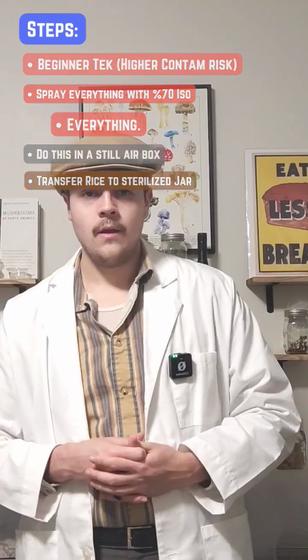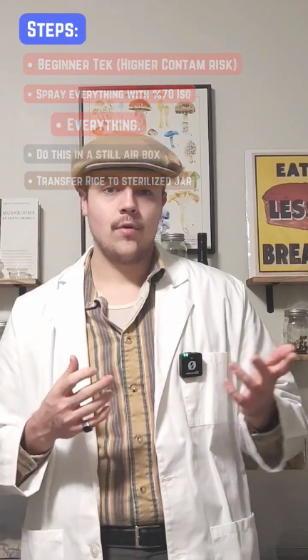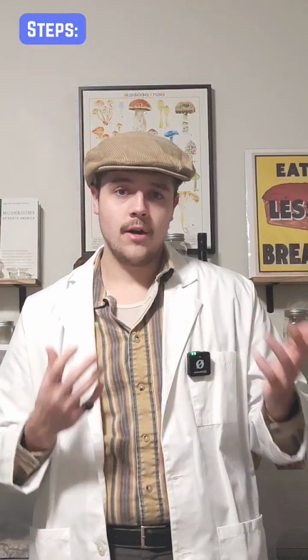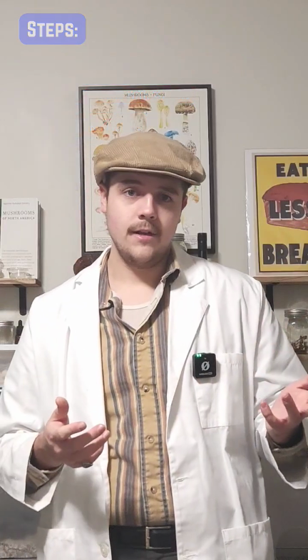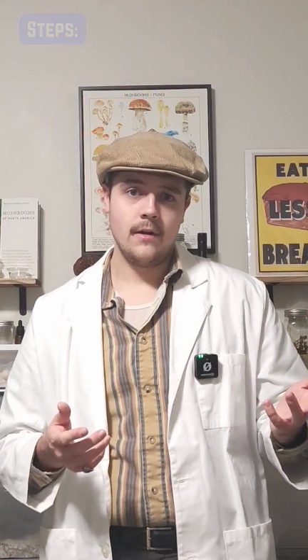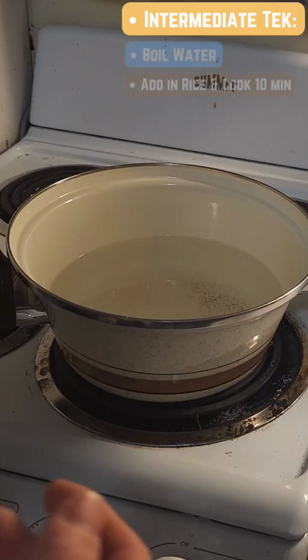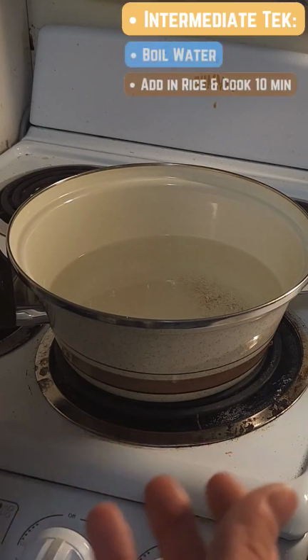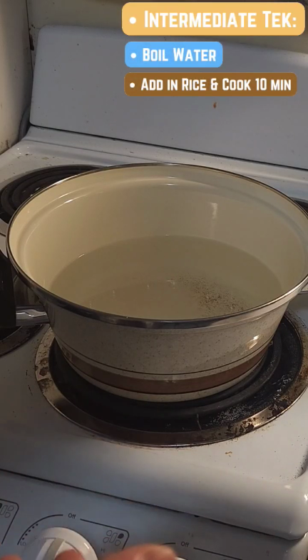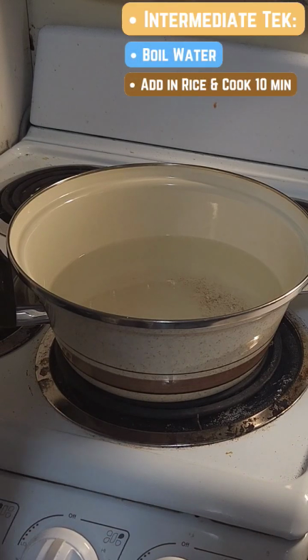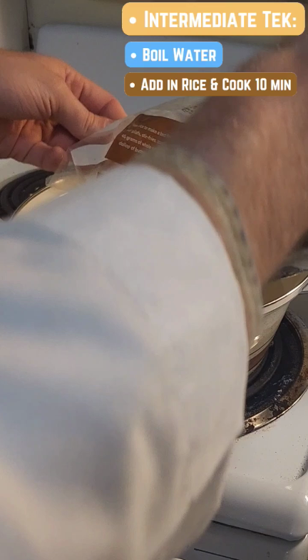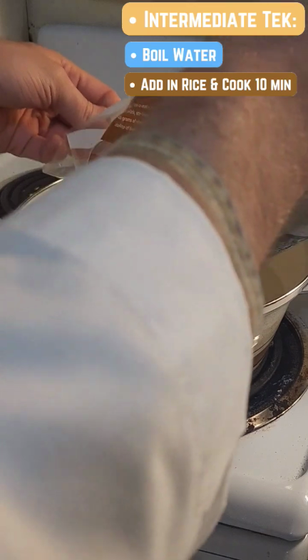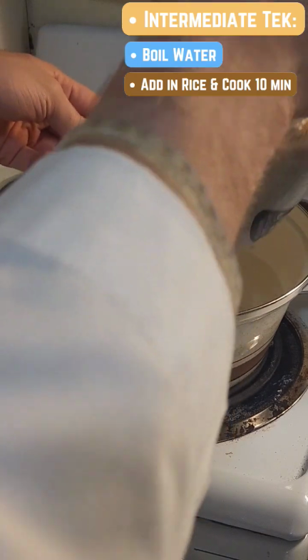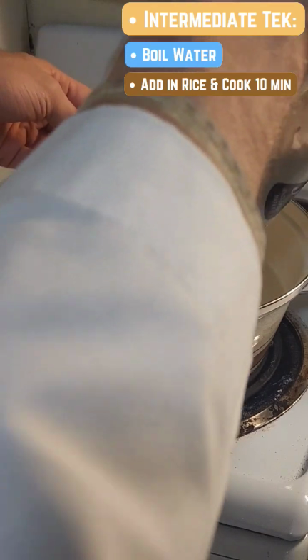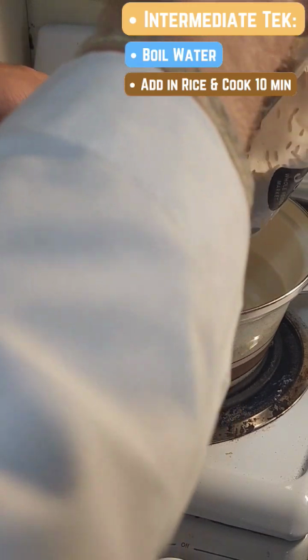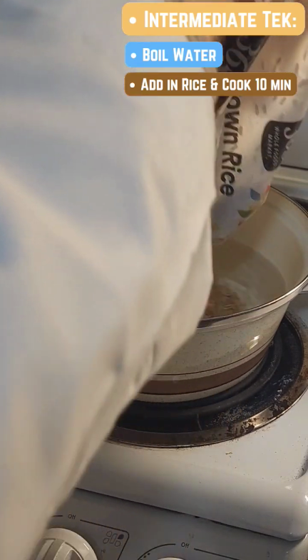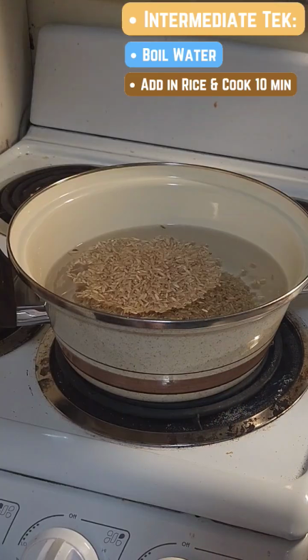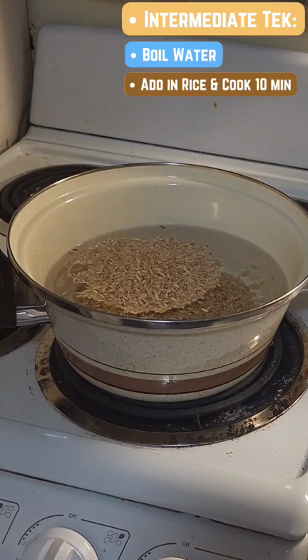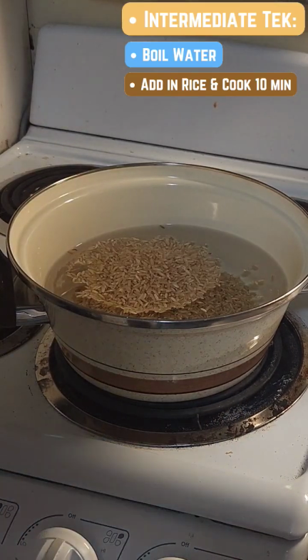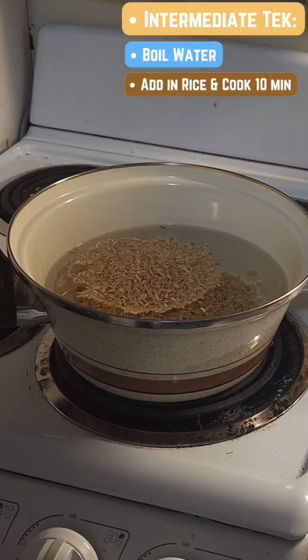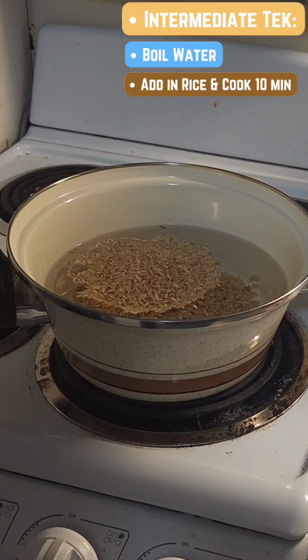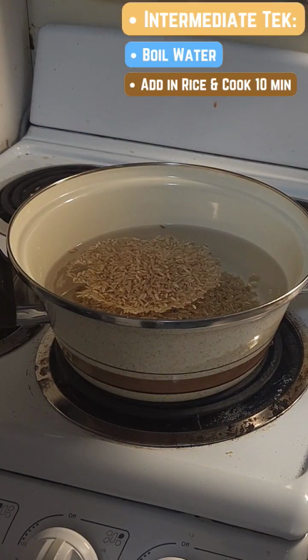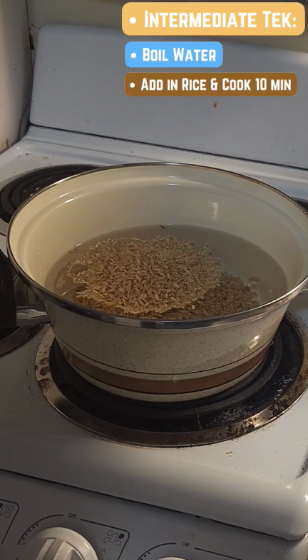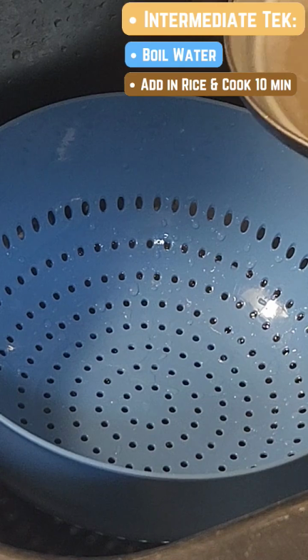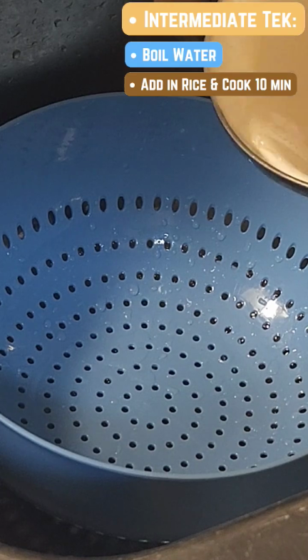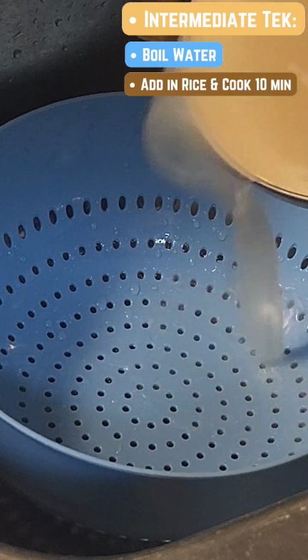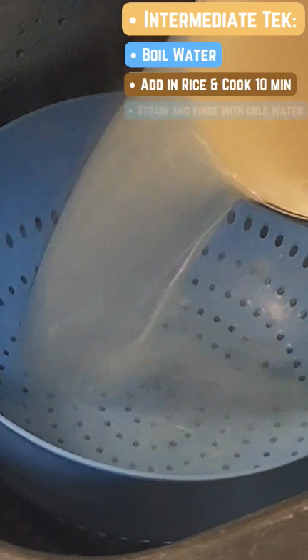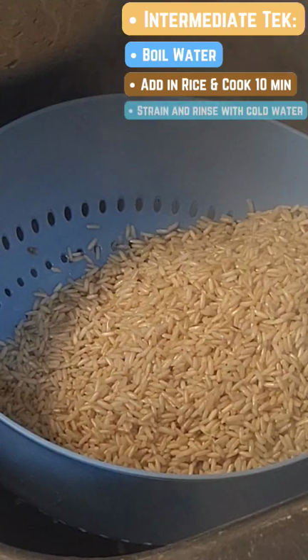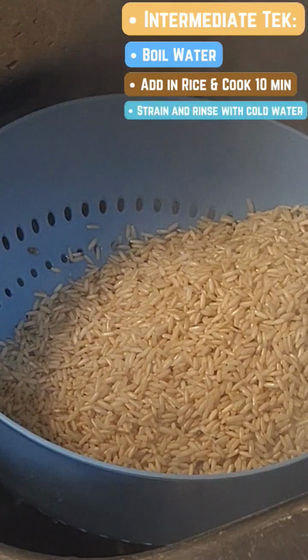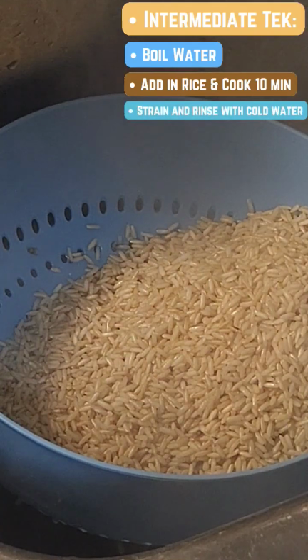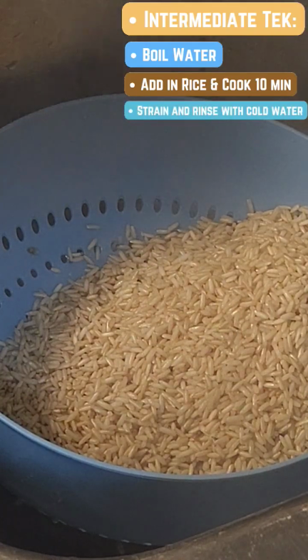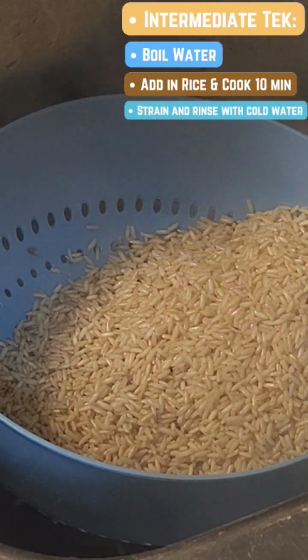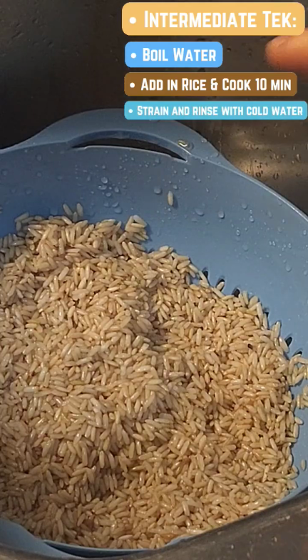For our intermediate tech, putting water in the pot and fitting it with my desired amount of rice. Put the stove on high boil for 10 minutes, strain our rice, and rinse under cold water.